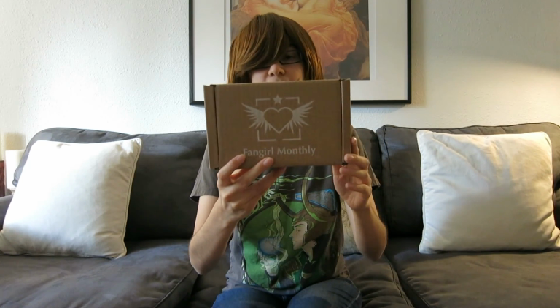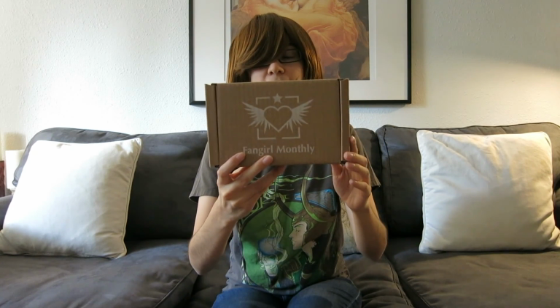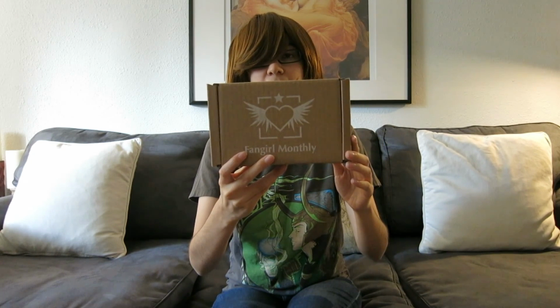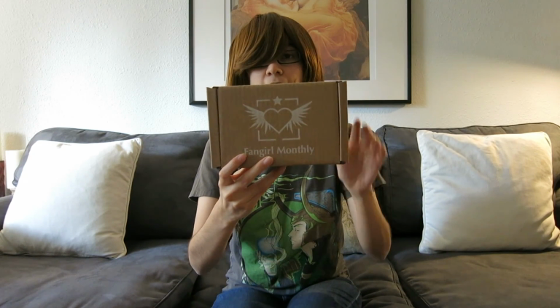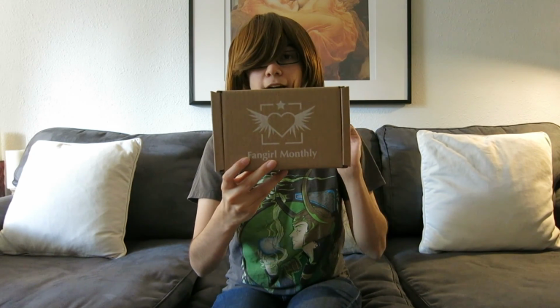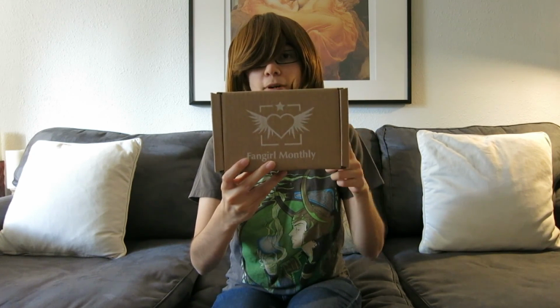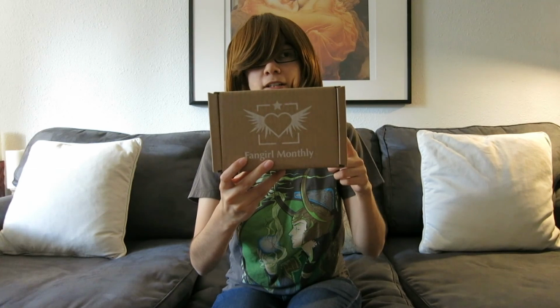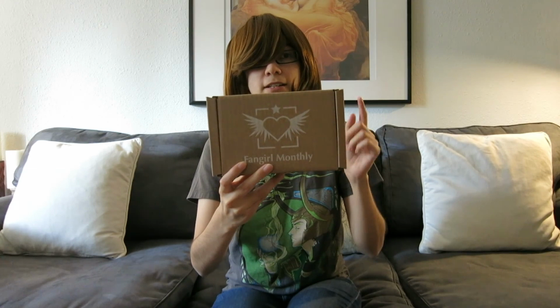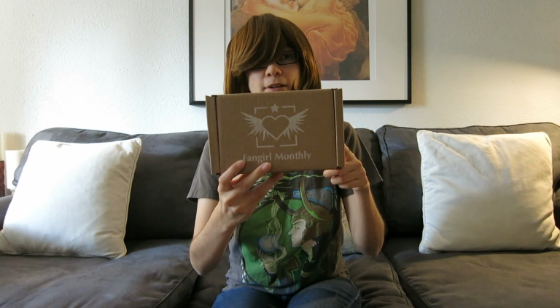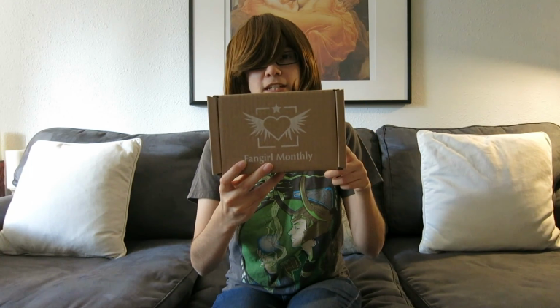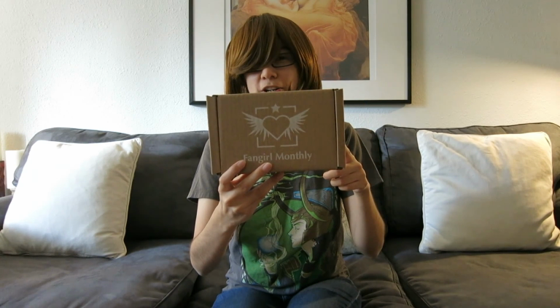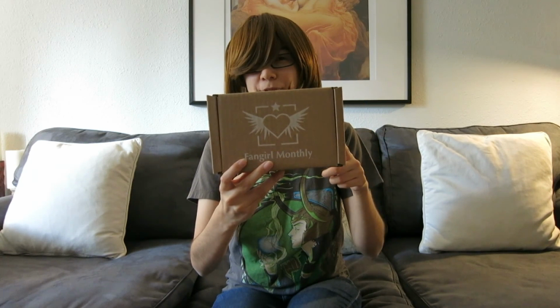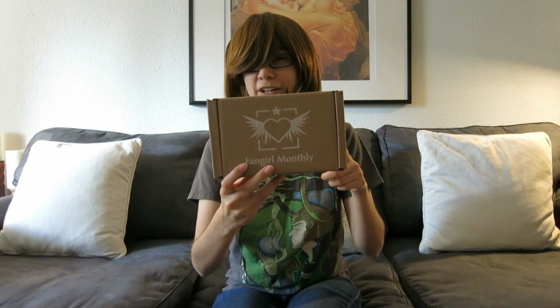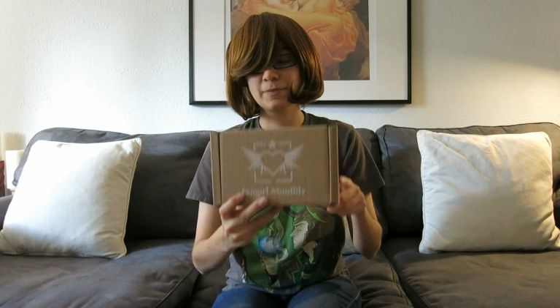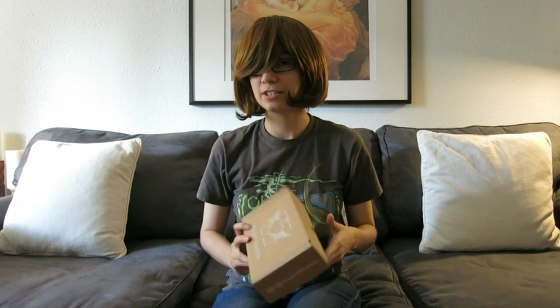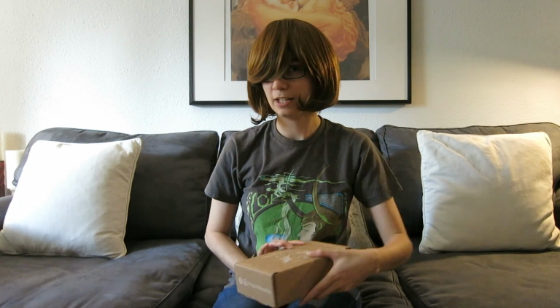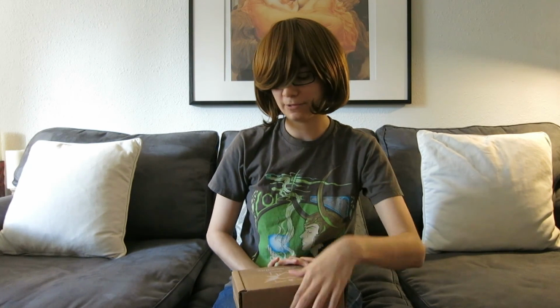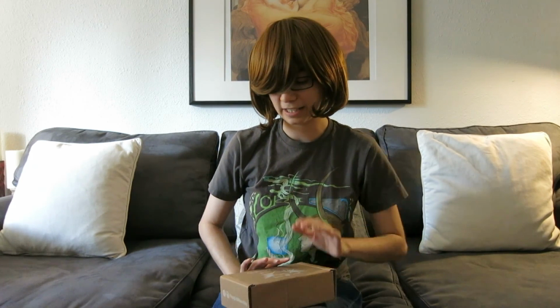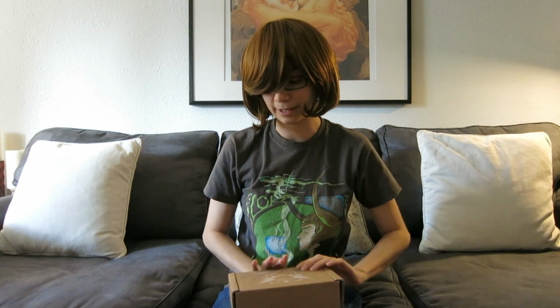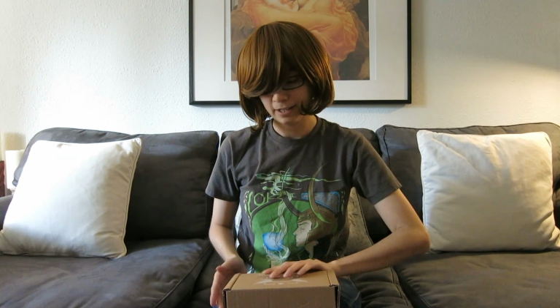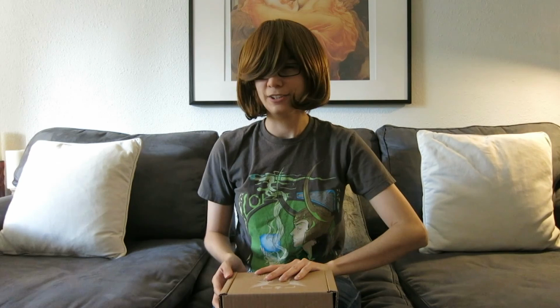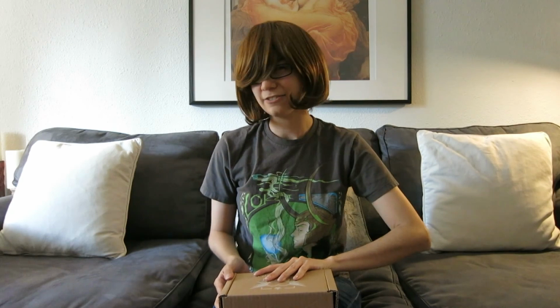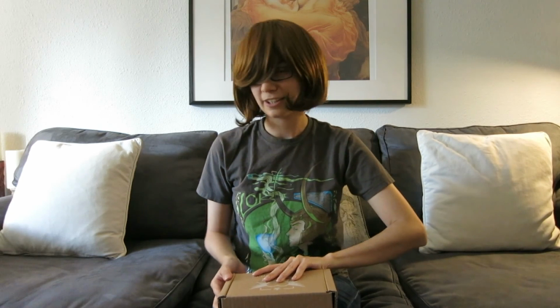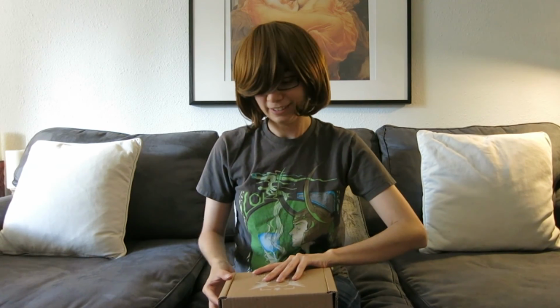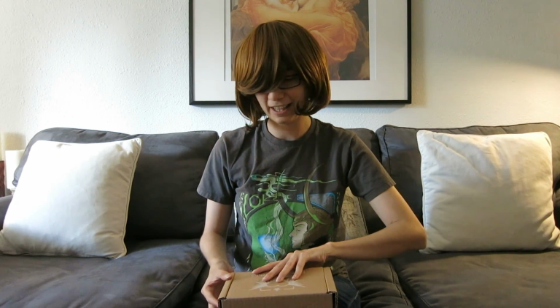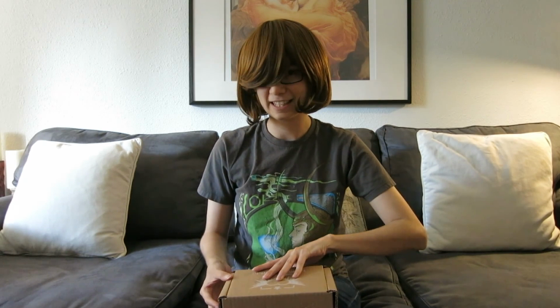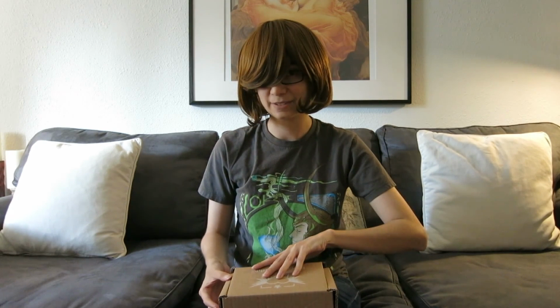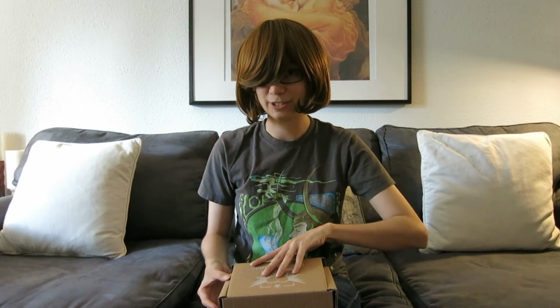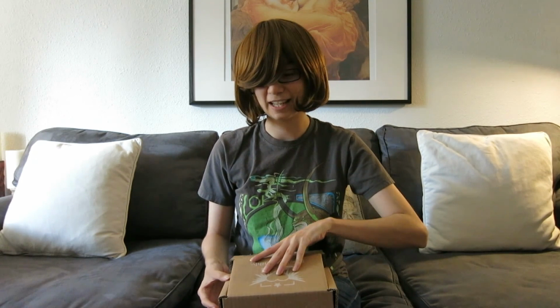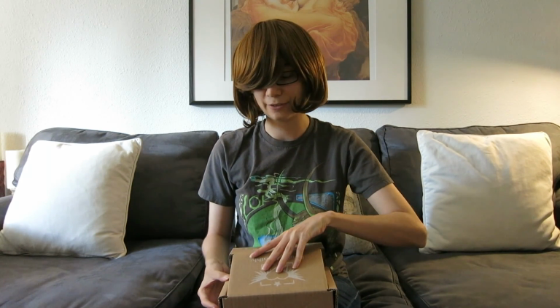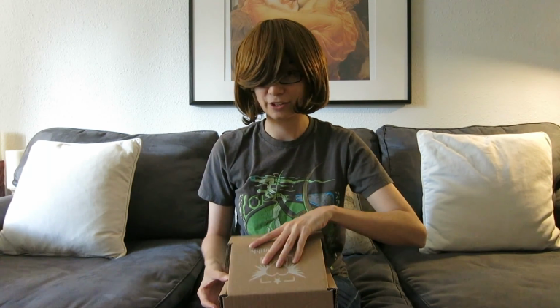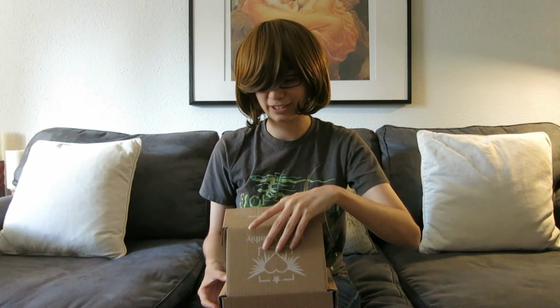This month is Pokemon. Next month is going to be Cardcaptor Sakura. I haven't gotten it yet but I'll see if I like it as much as how the other ones looked.